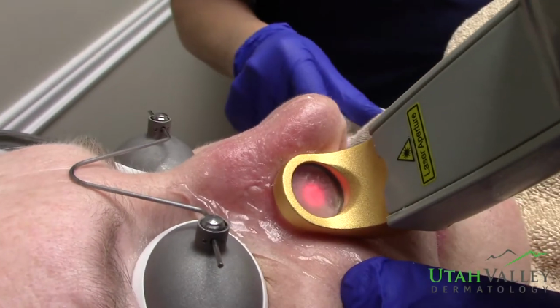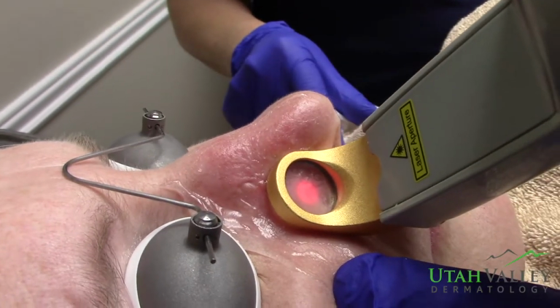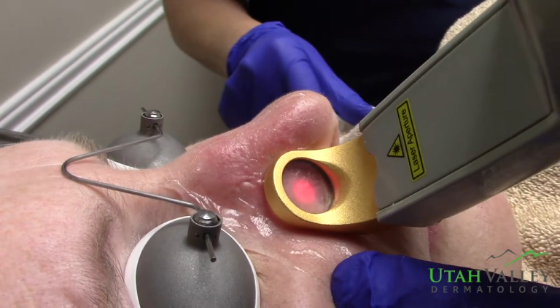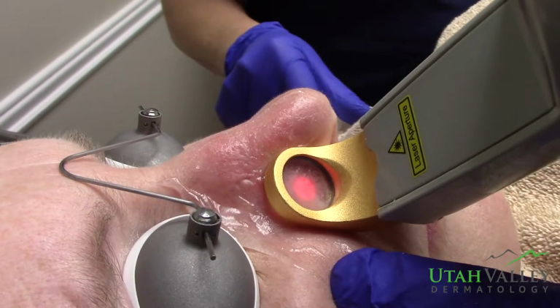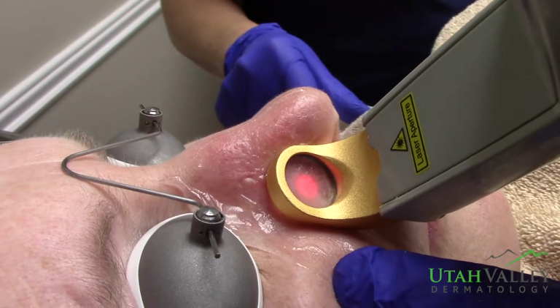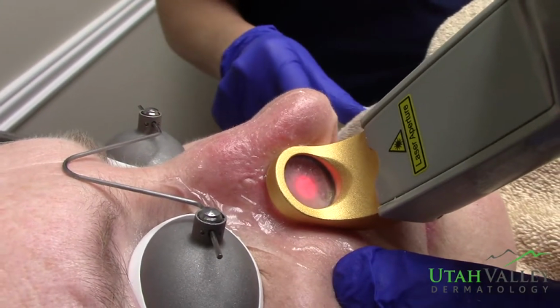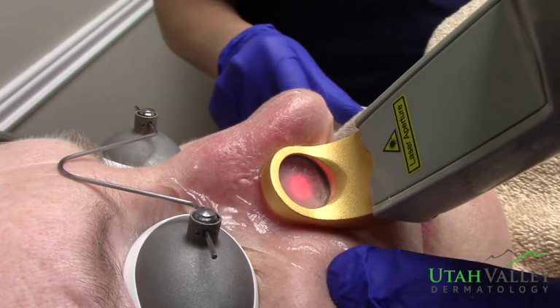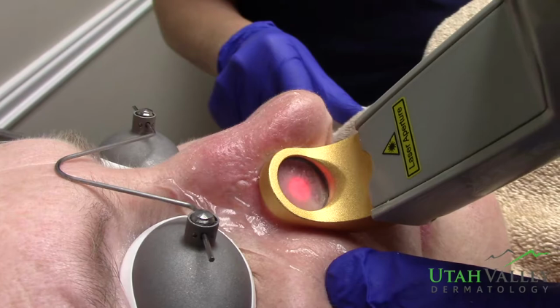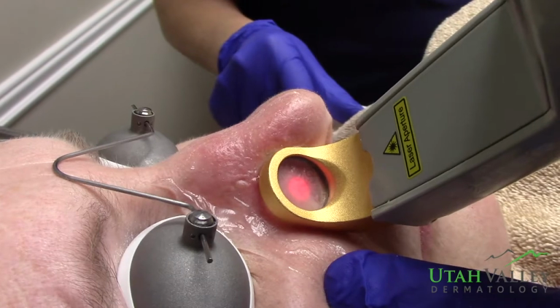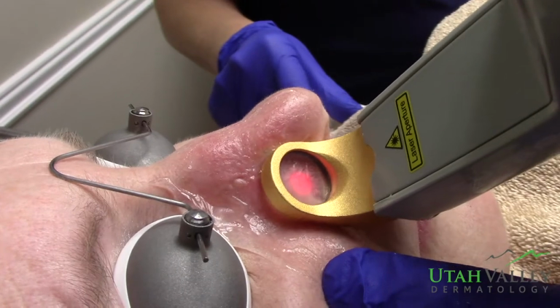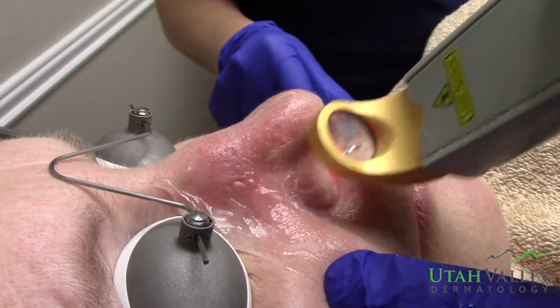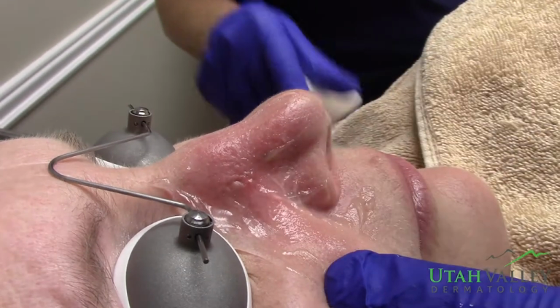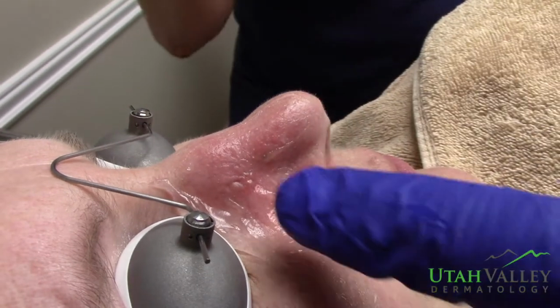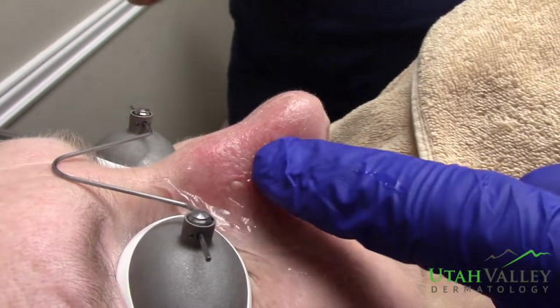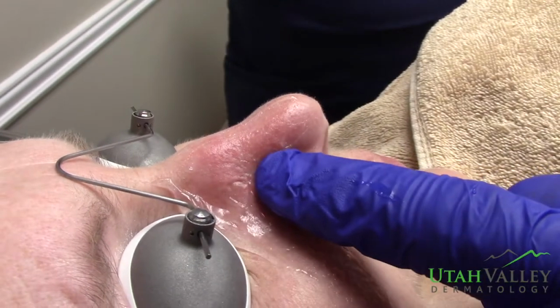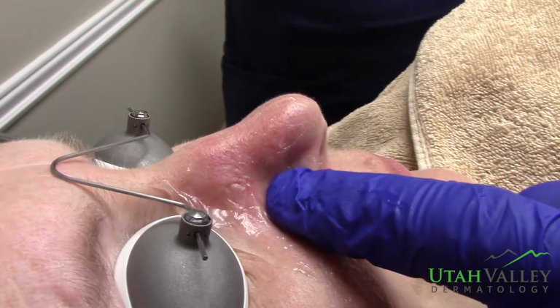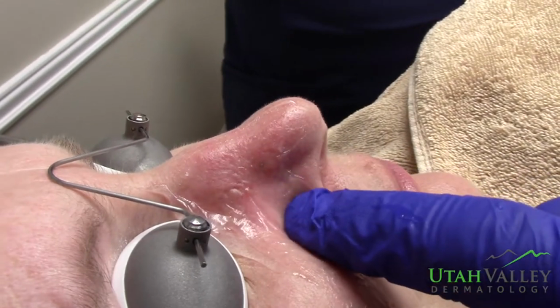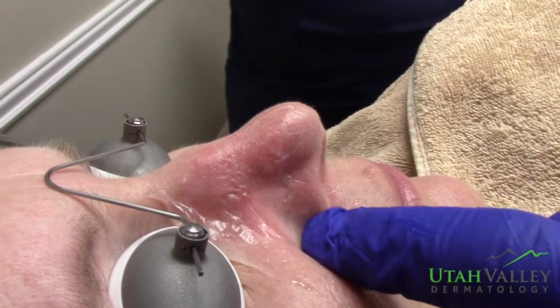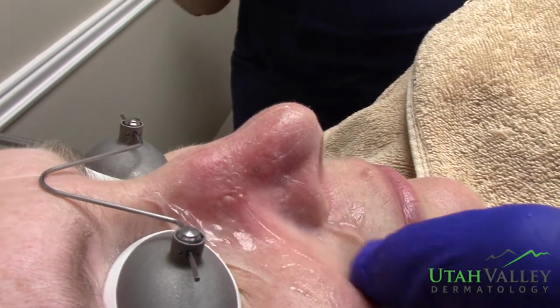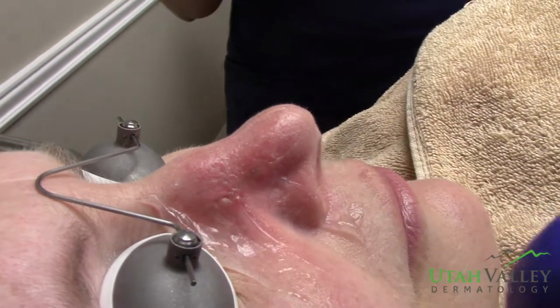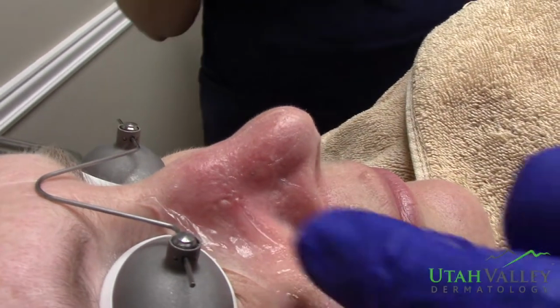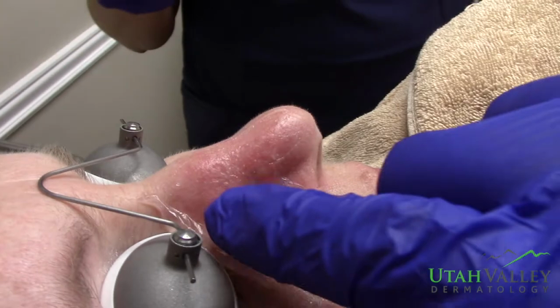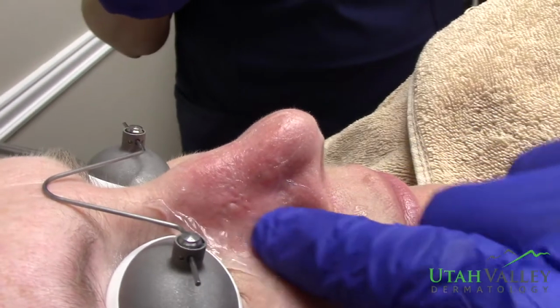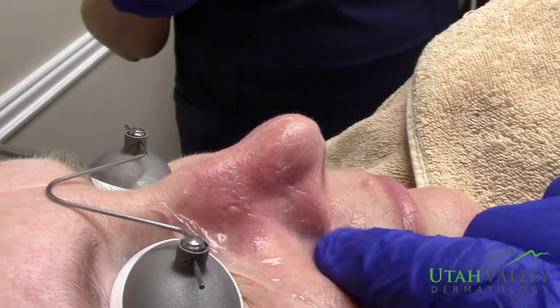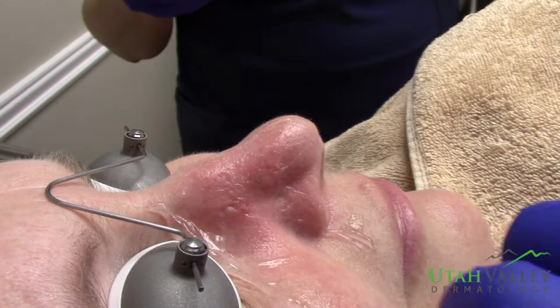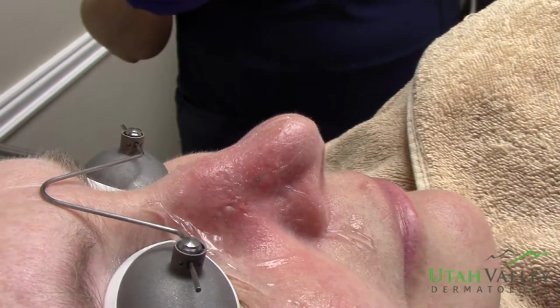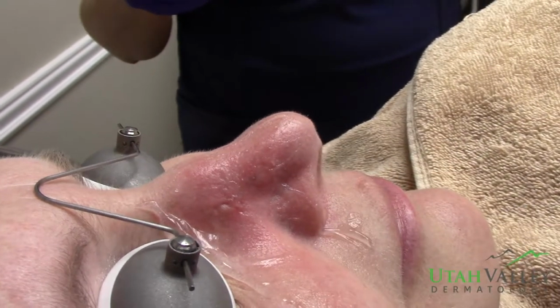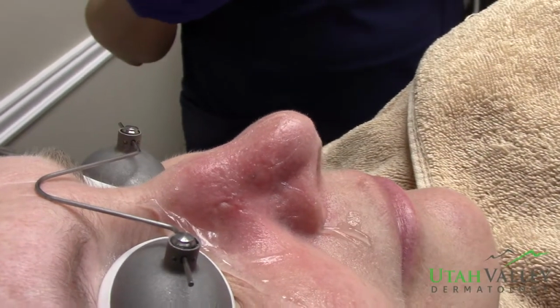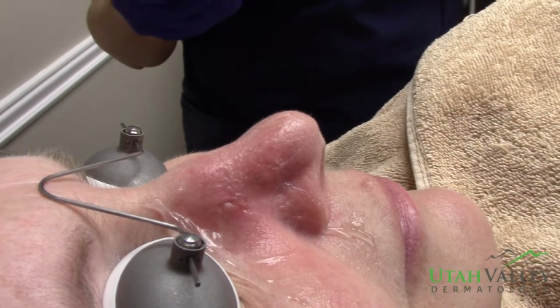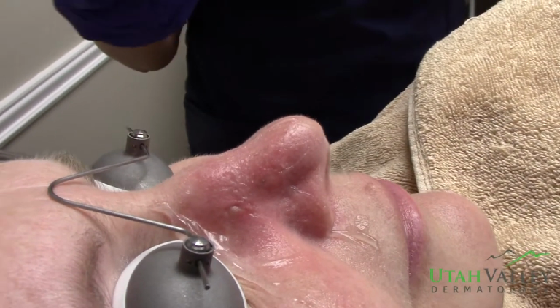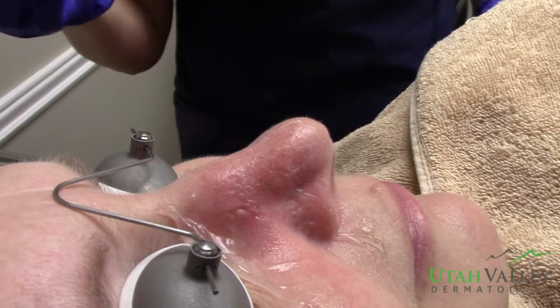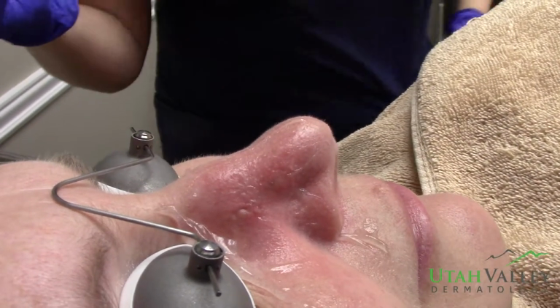They kind of turn a tiny bit gray if we get them right. Okay, awesome. Those are going to go away really good. Good job, girl.